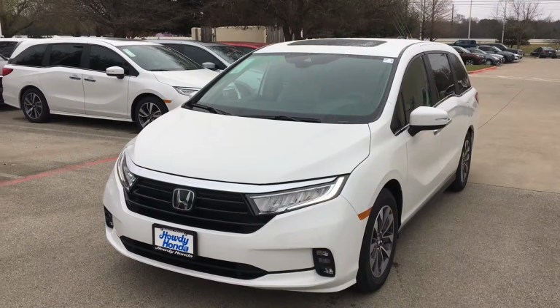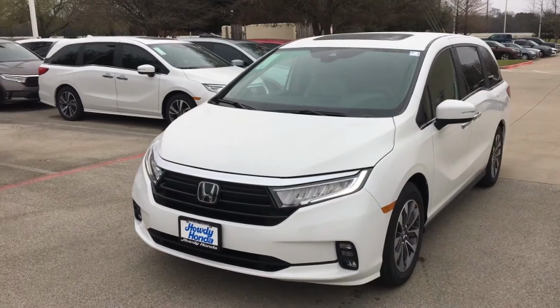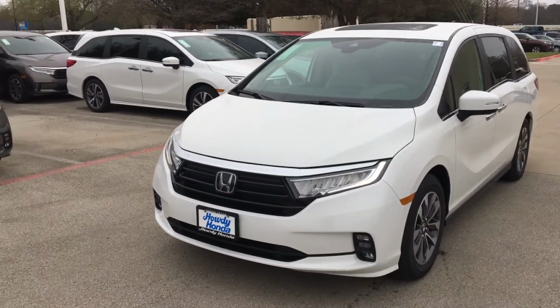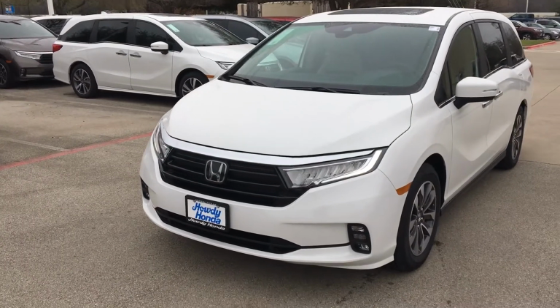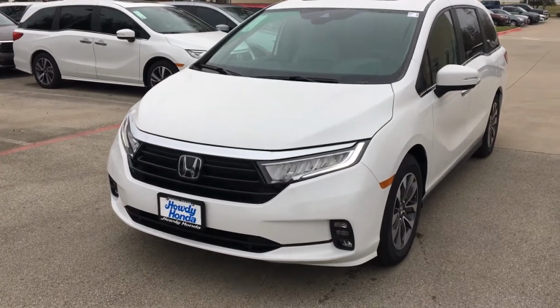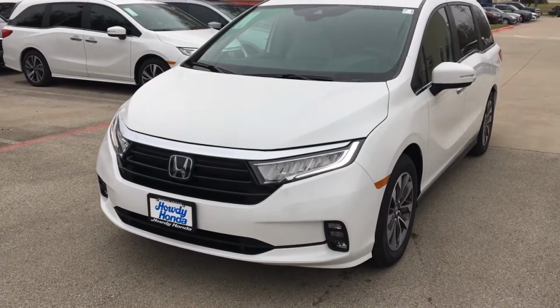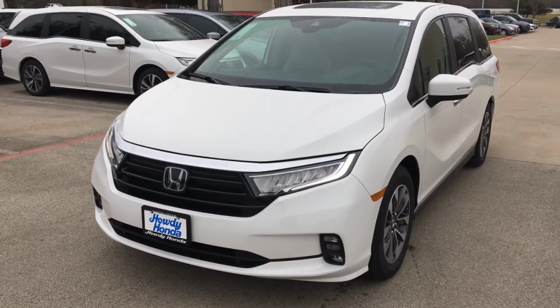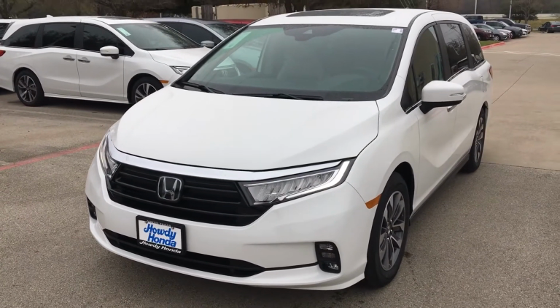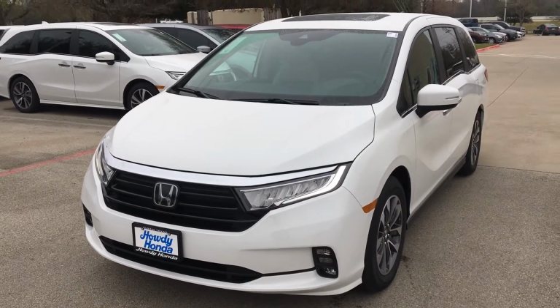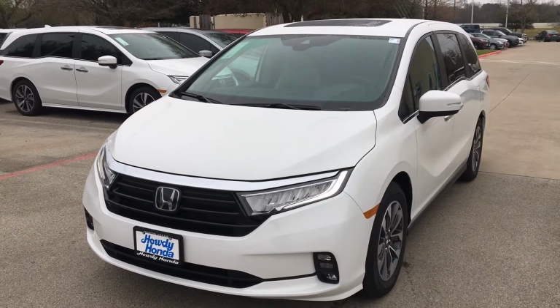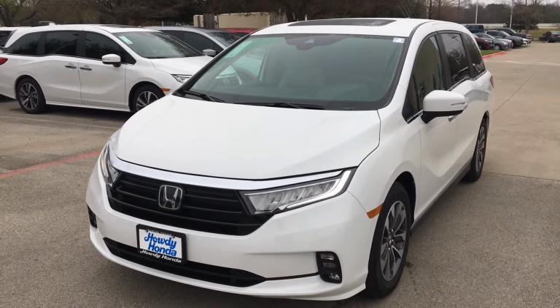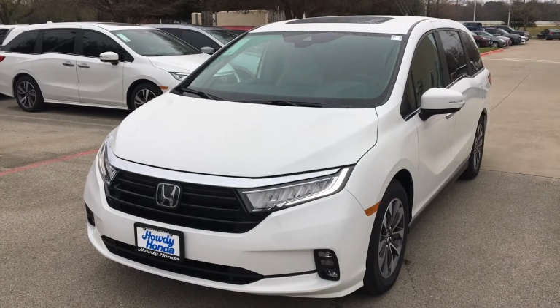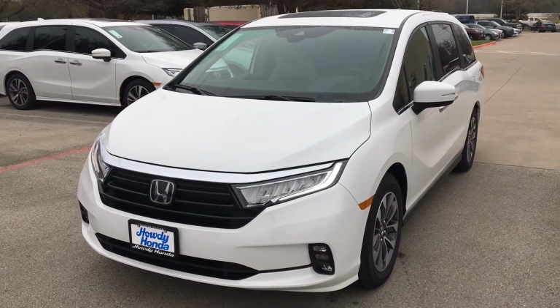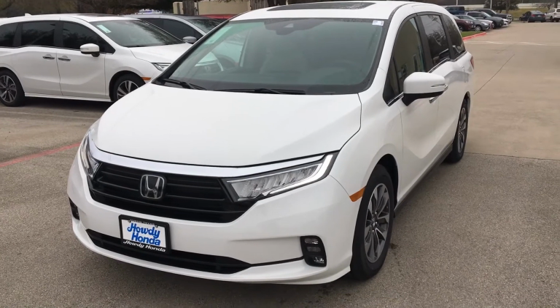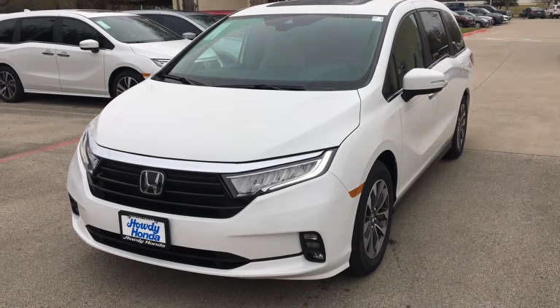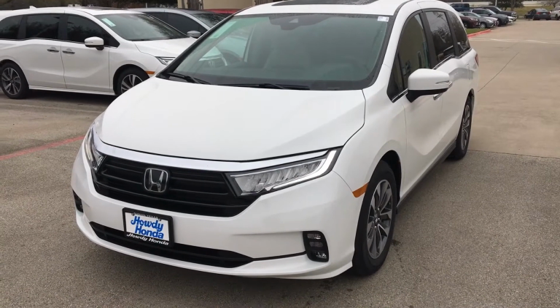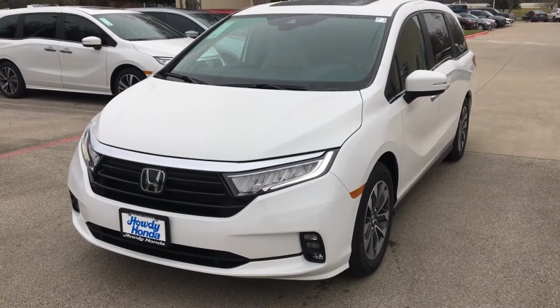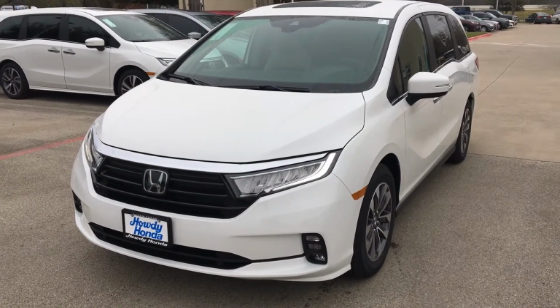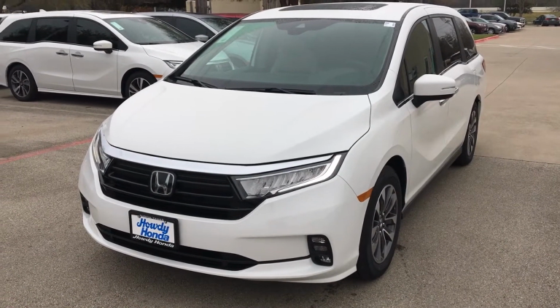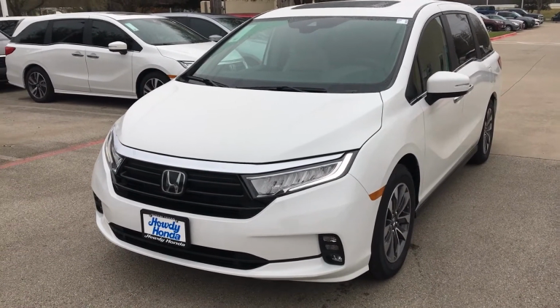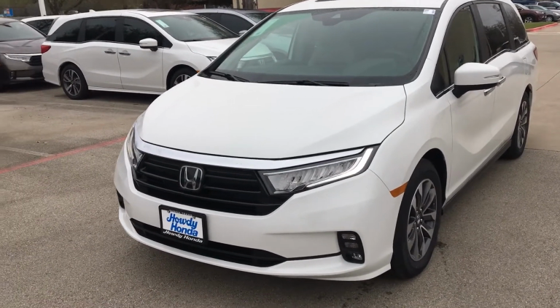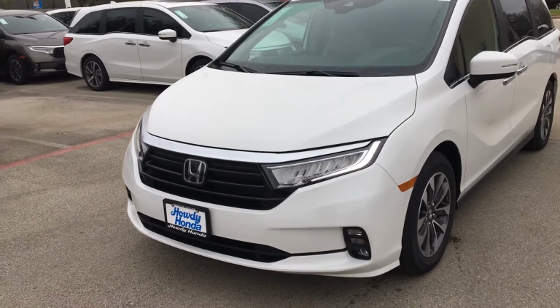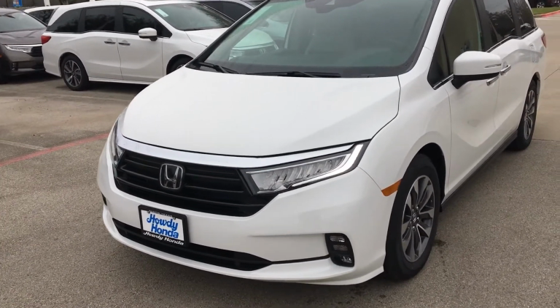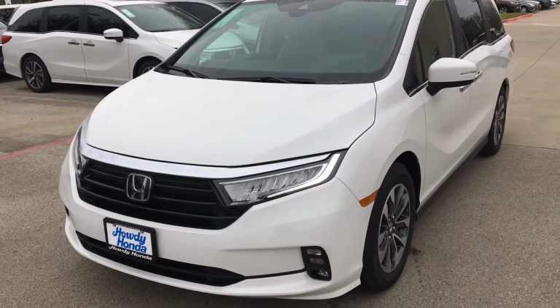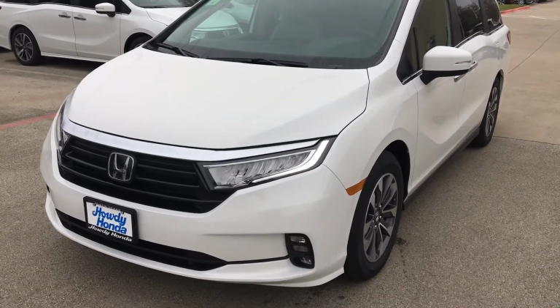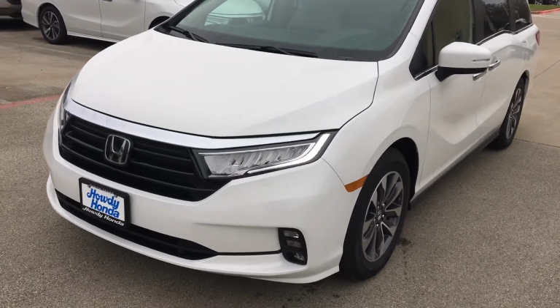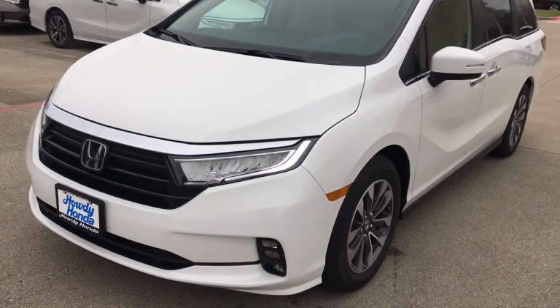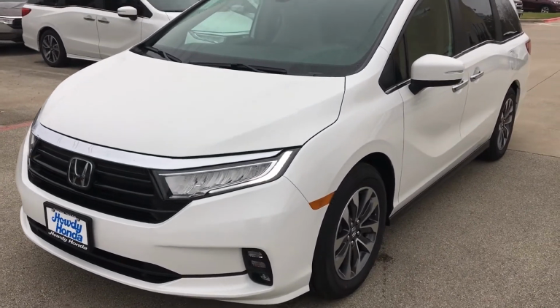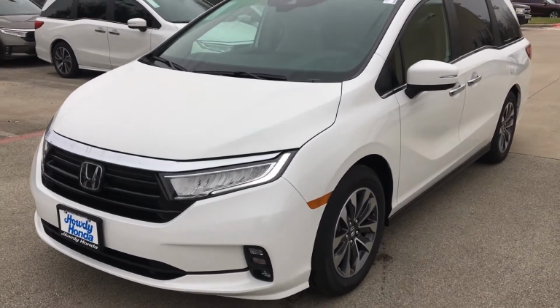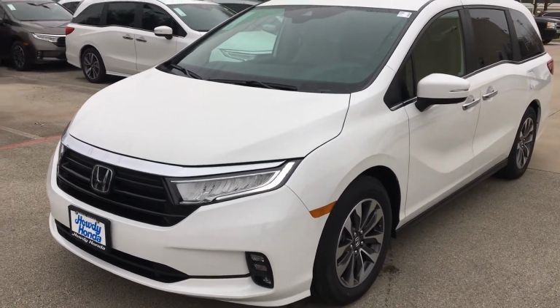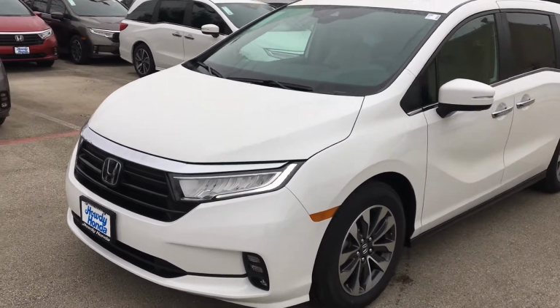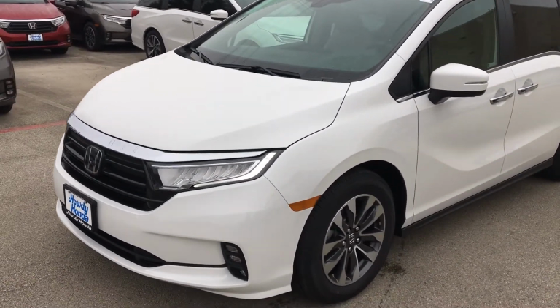Hi Karen and Roger, this is Nick over at Howdy Honda. Just thought to do a quick walk around — we have what you're looking for over here. It's a 2021, and we also have a 2022 coming in. This one is a 2021 Honda Odyssey EXL.